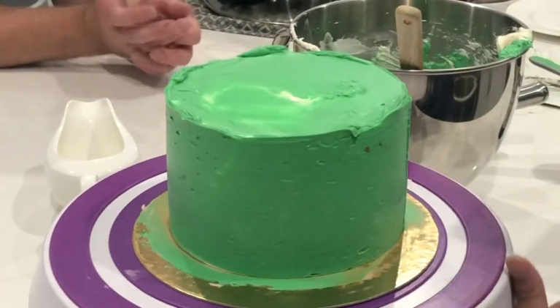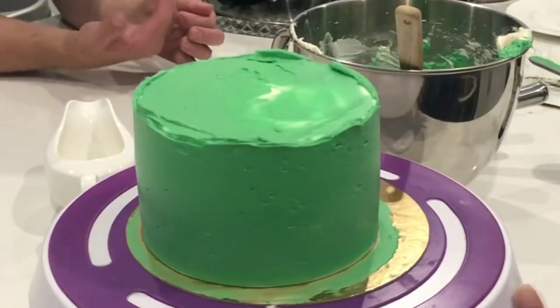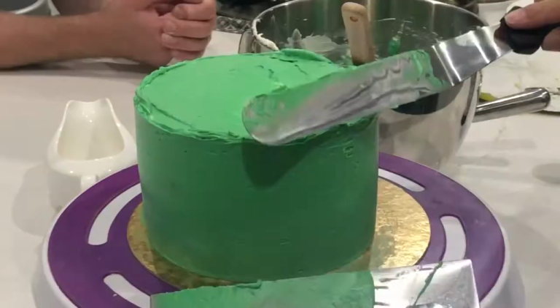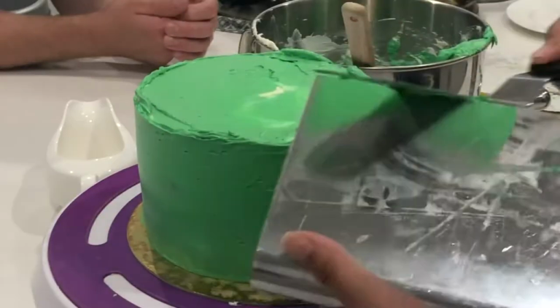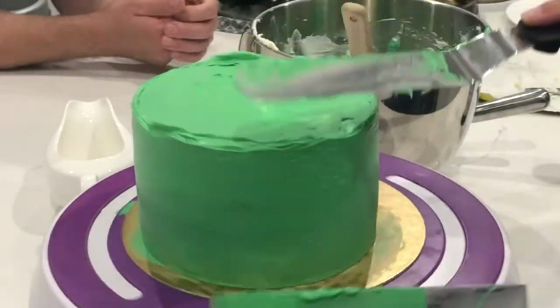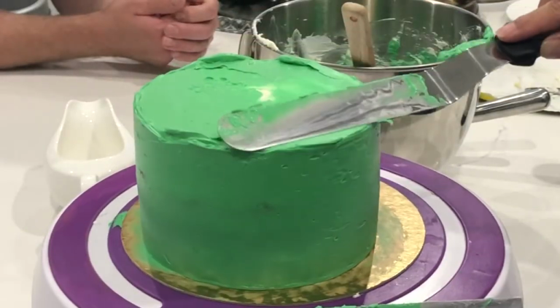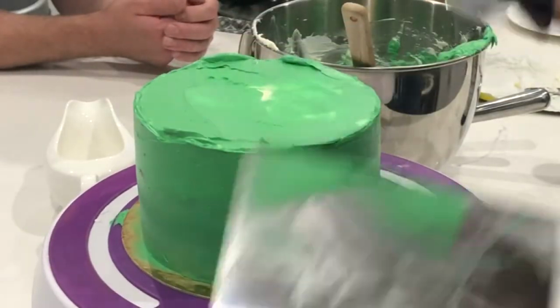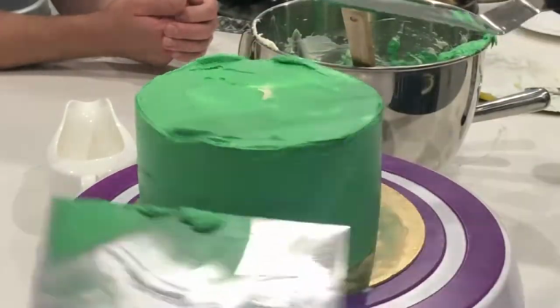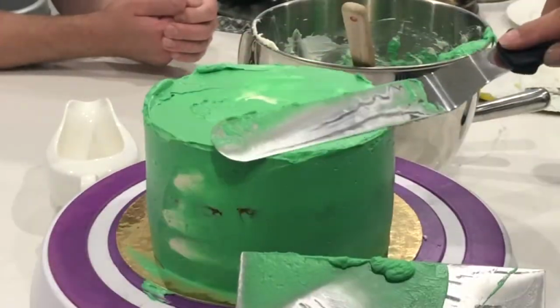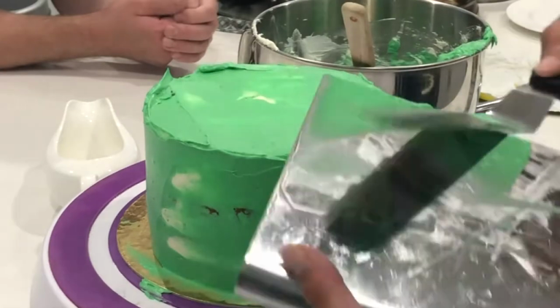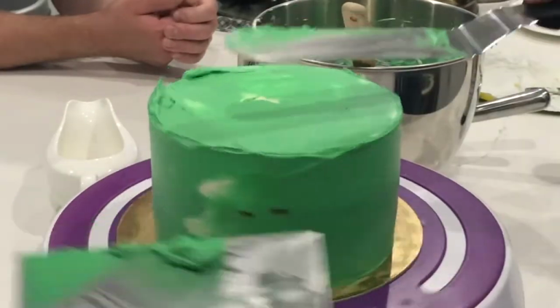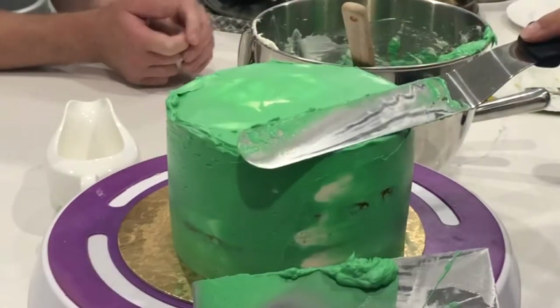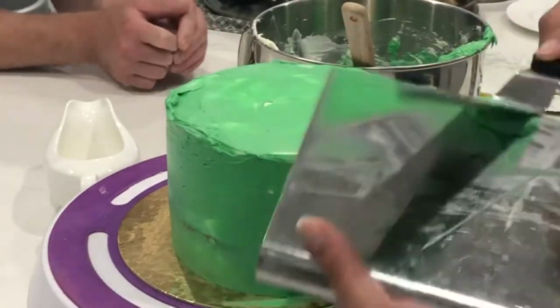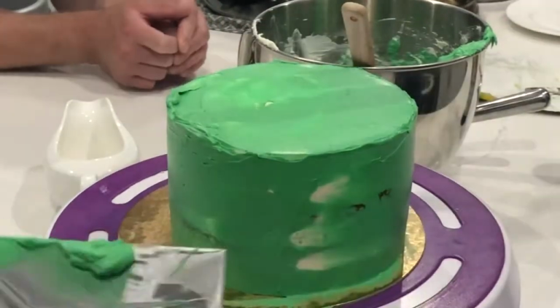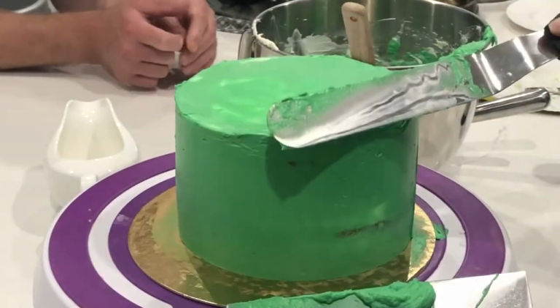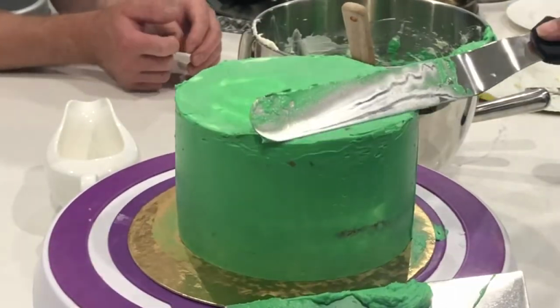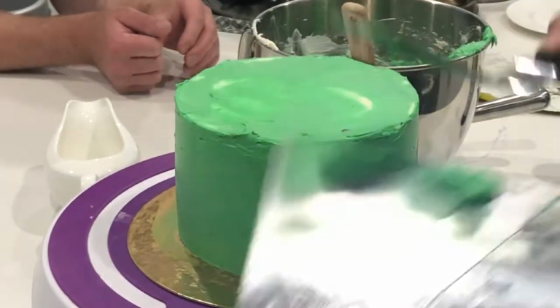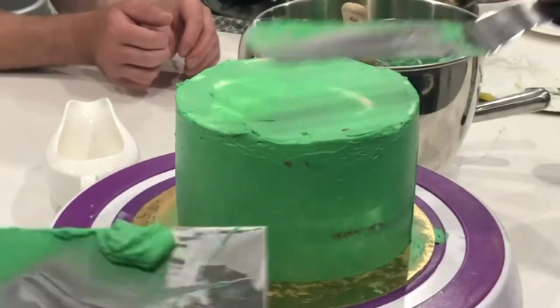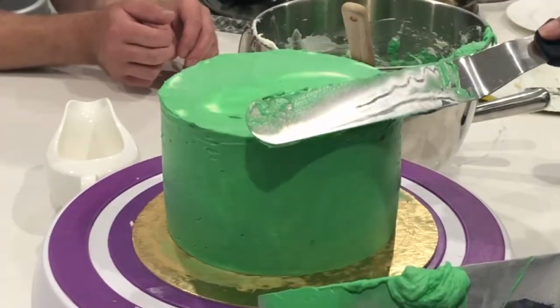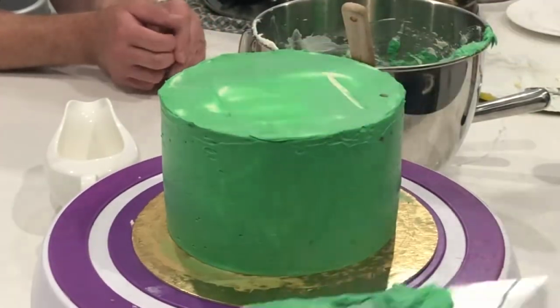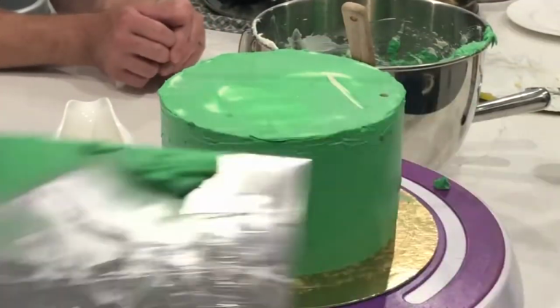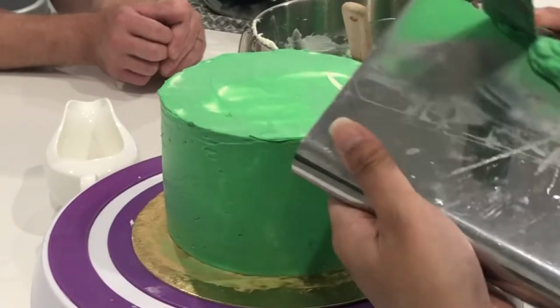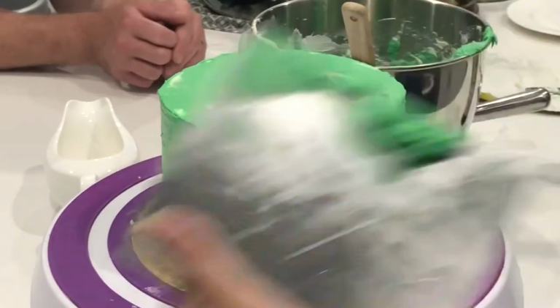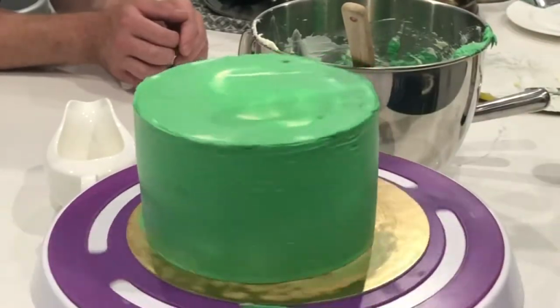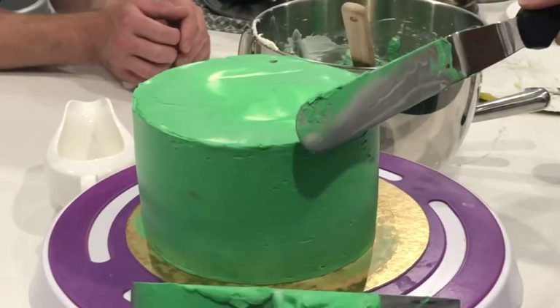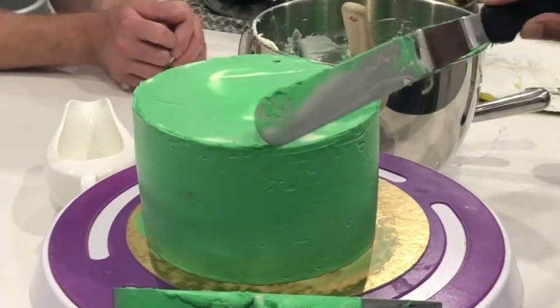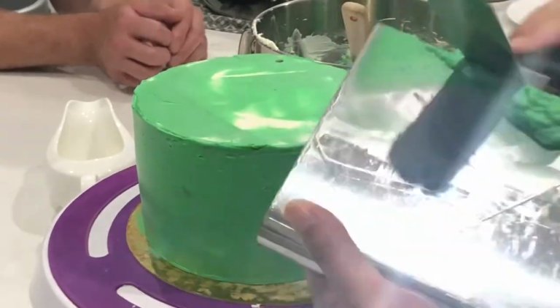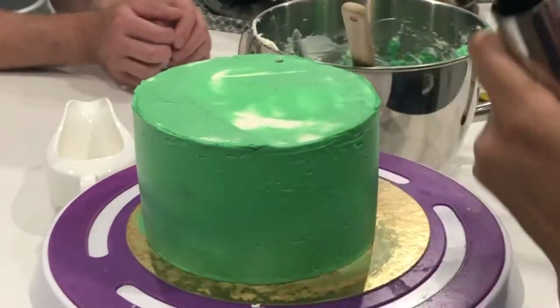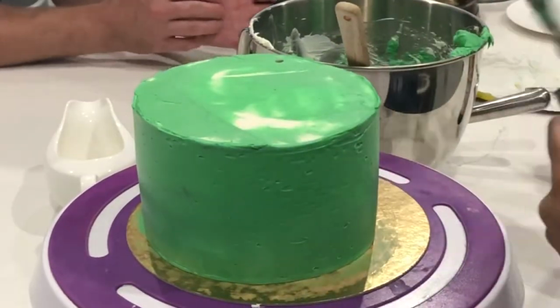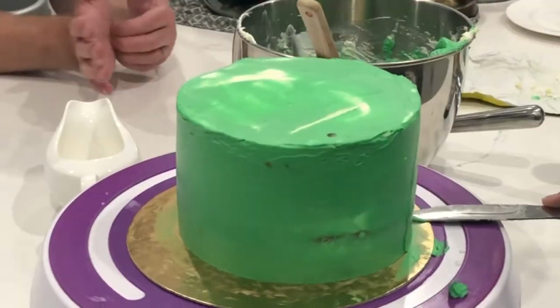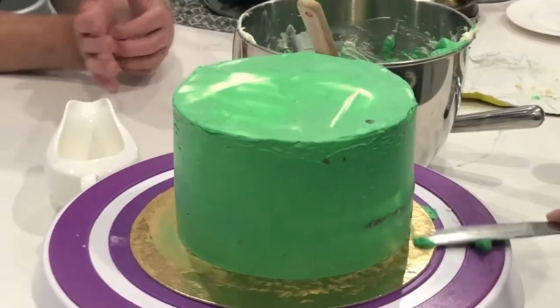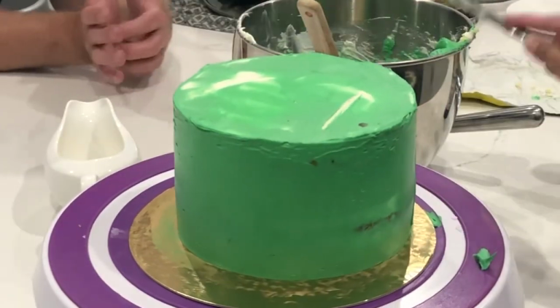I know a lot of people use plastic scrapers to smooth out their buttercream, but I prefer metal tools. I find I can just get a sharper edge, and if I'm doing American buttercream, I have a particular trick that requires a metal tool to be used.